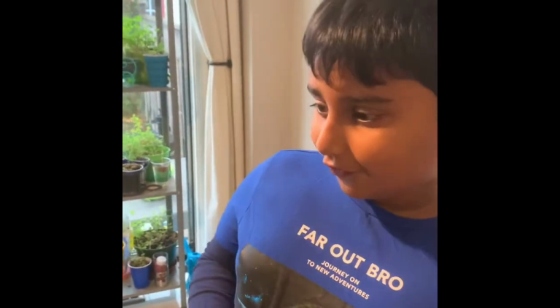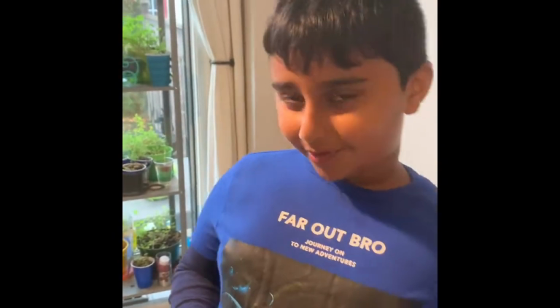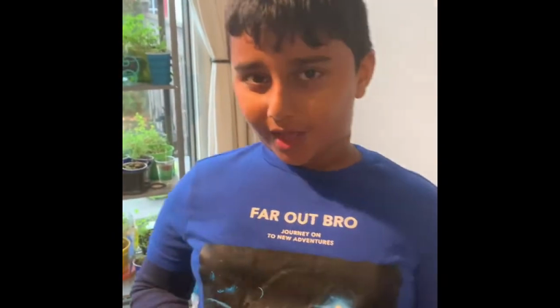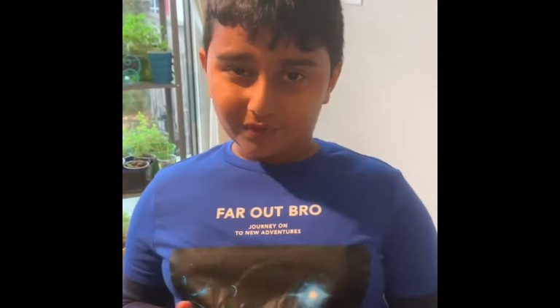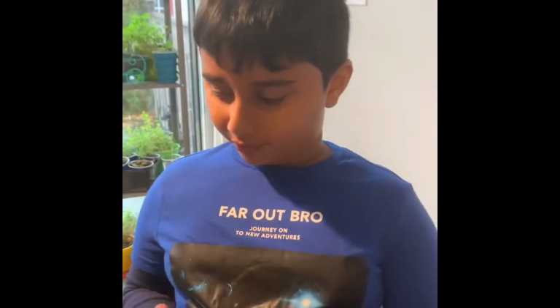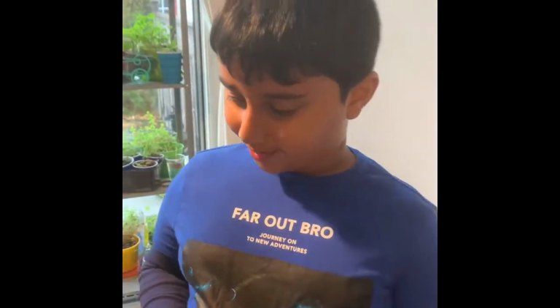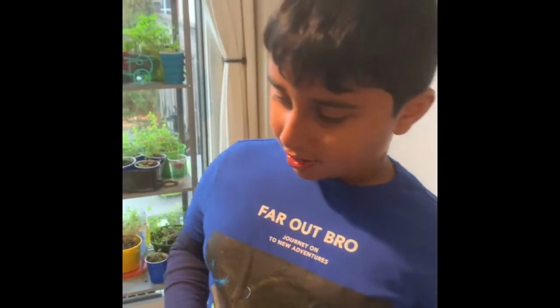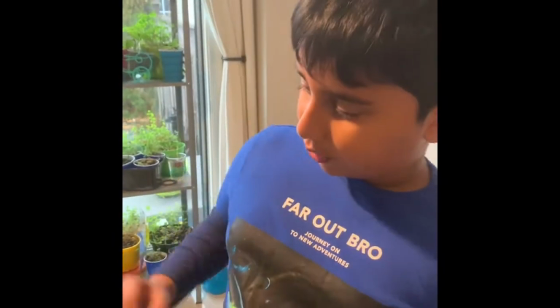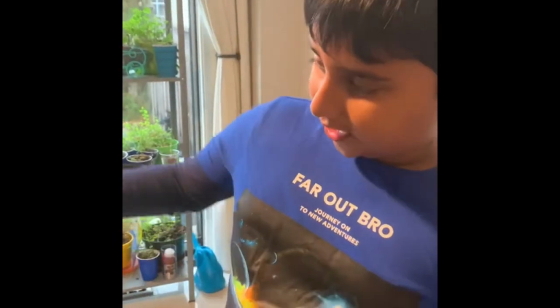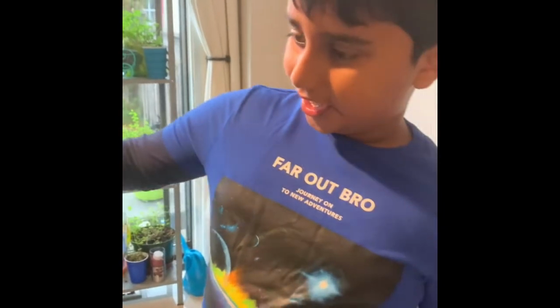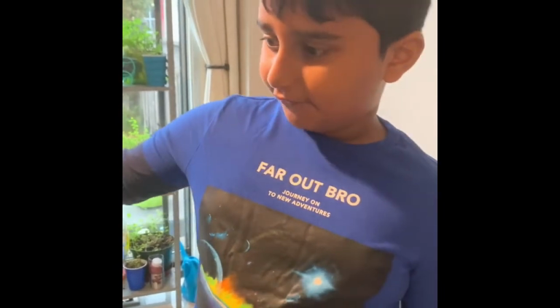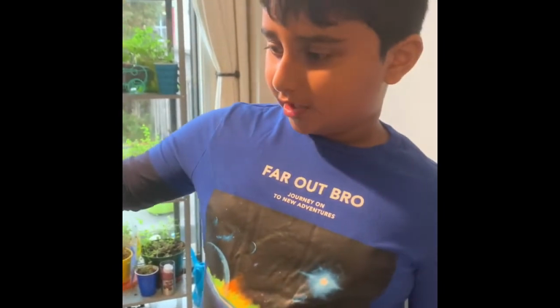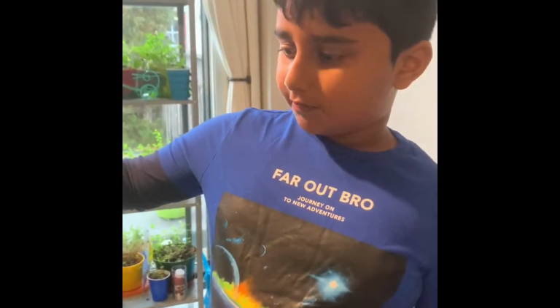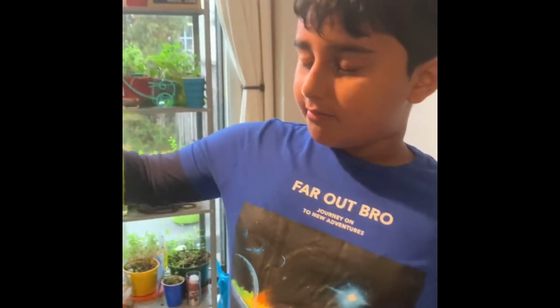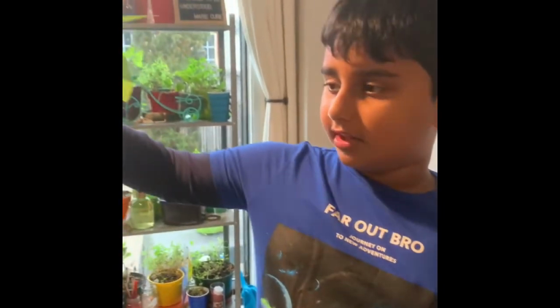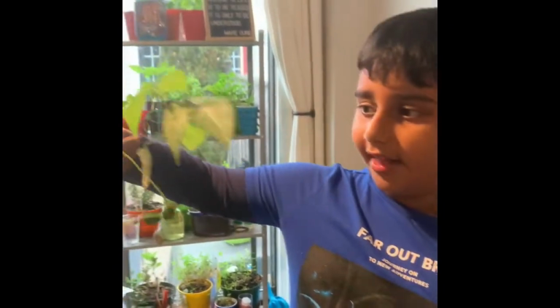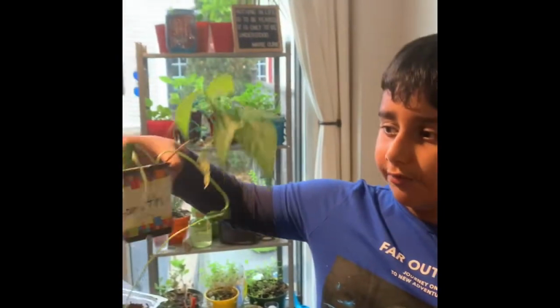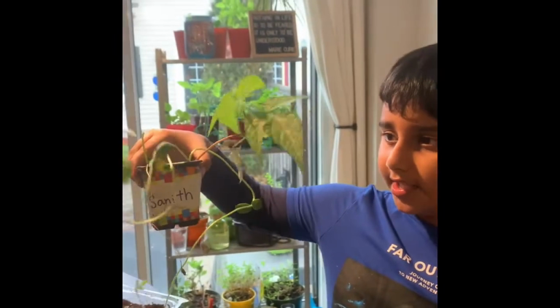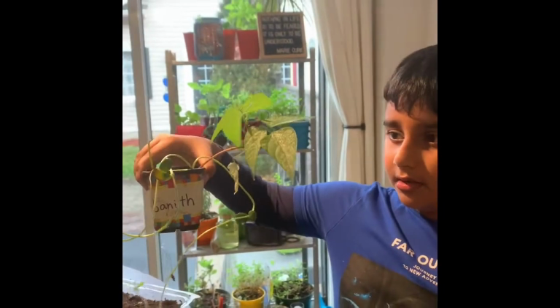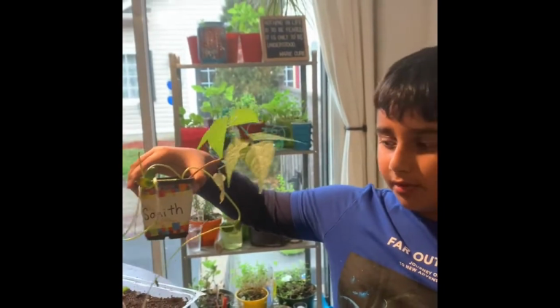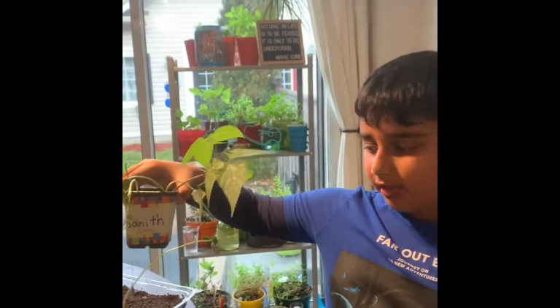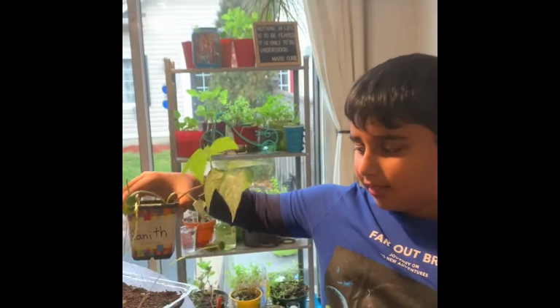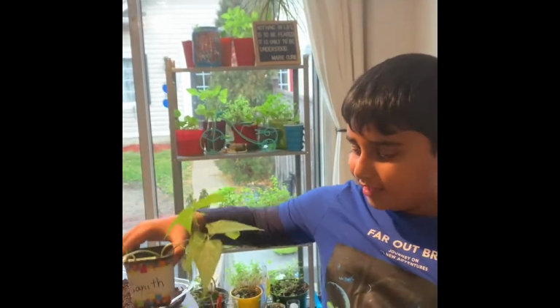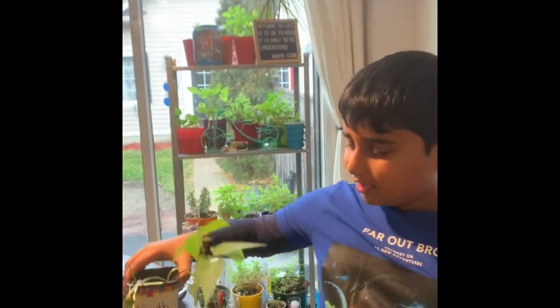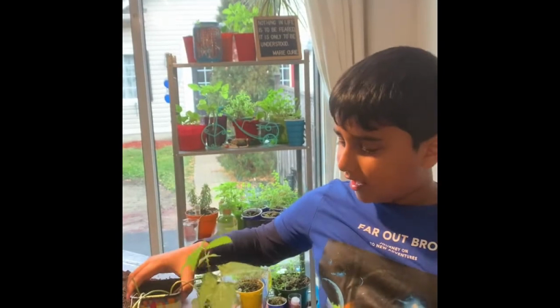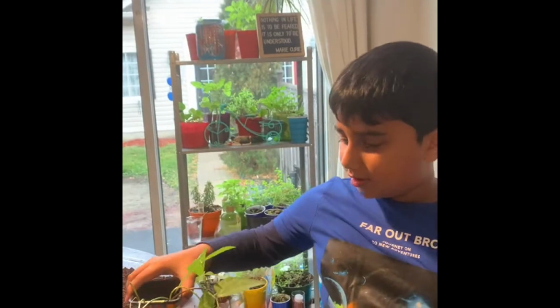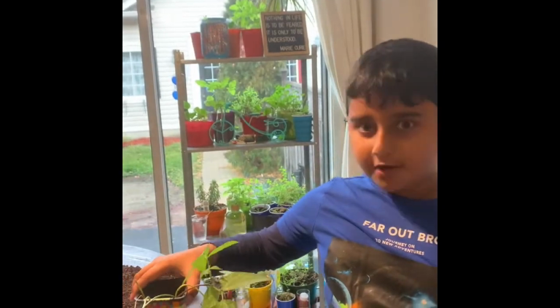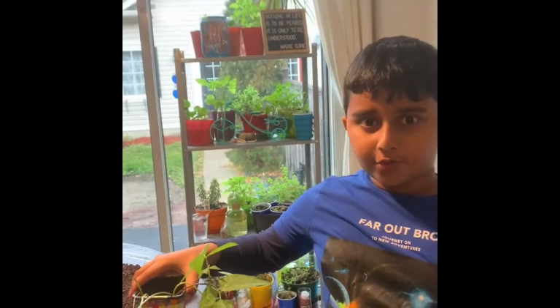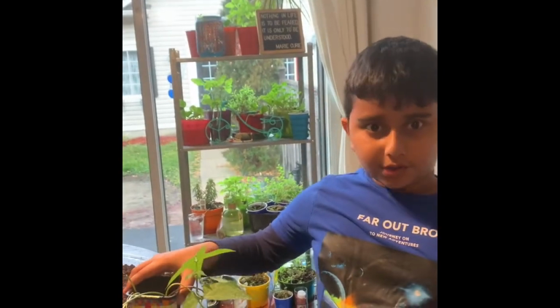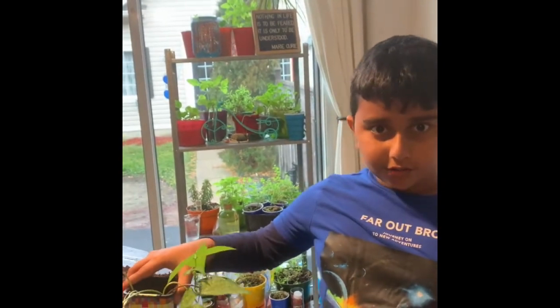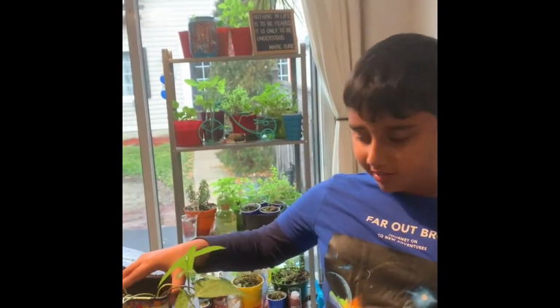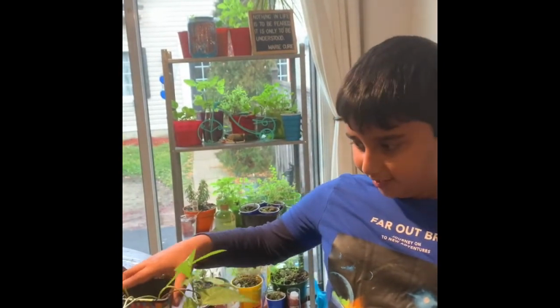Soon we will get more soybeans. I think it's probably in the stage of making its seeds, and then it's going to make a fruit to release the seeds.